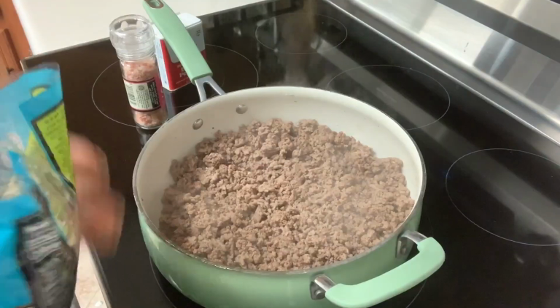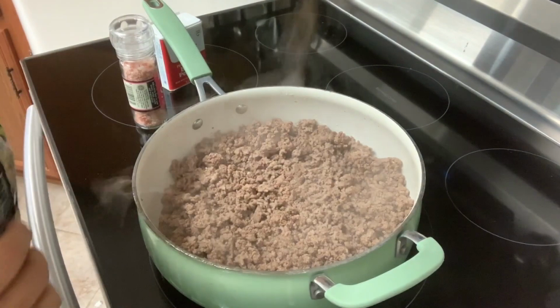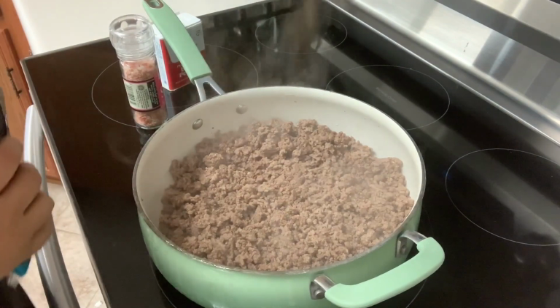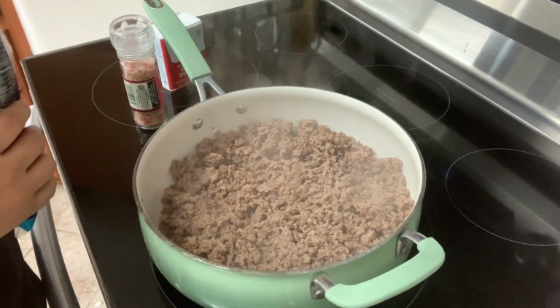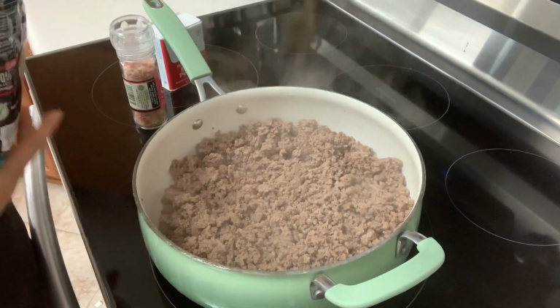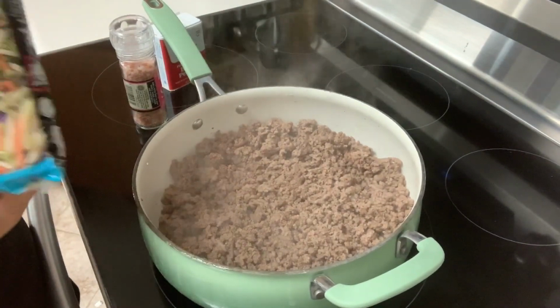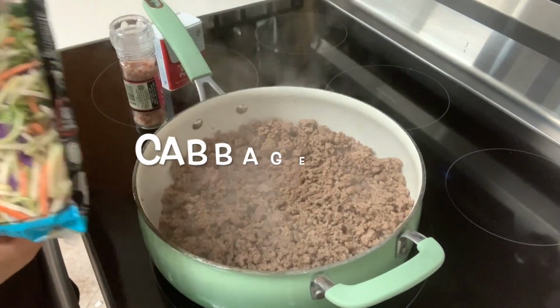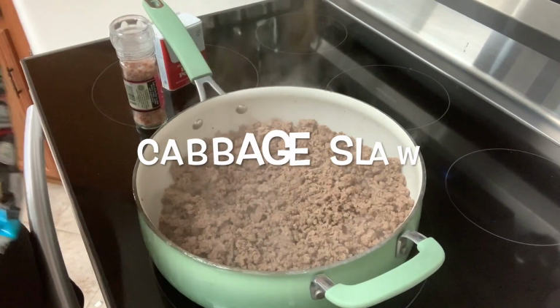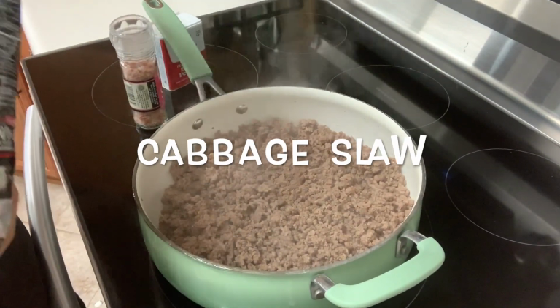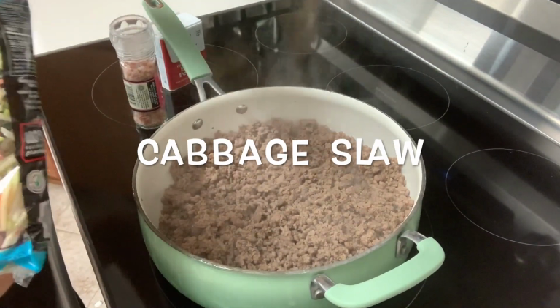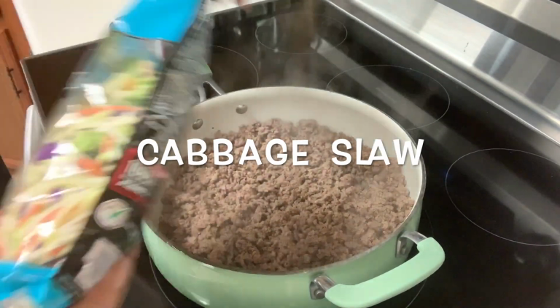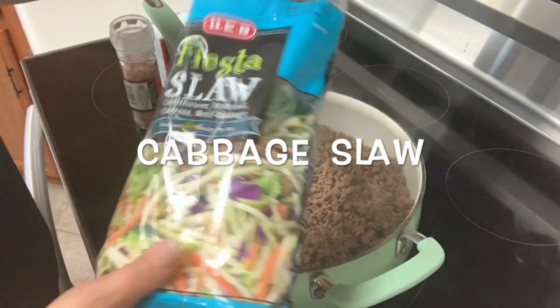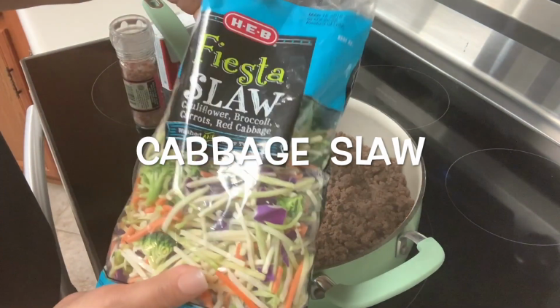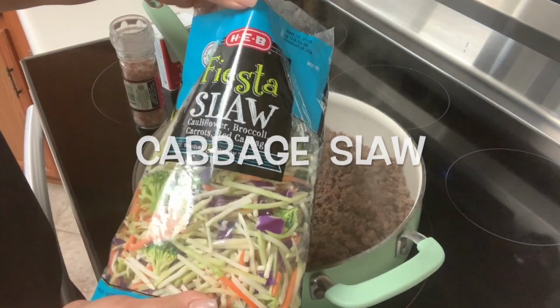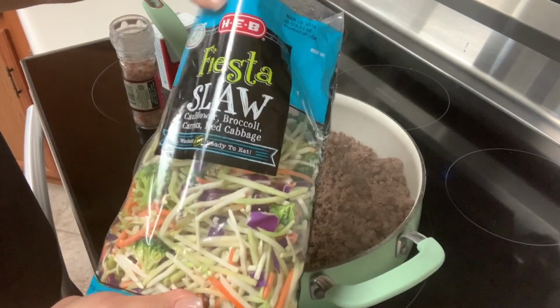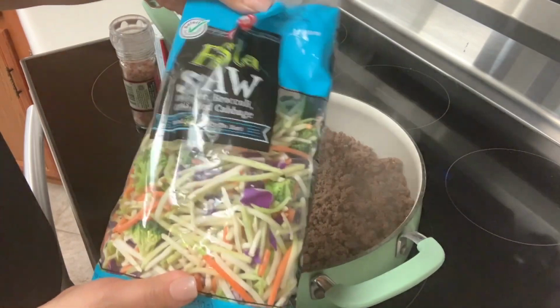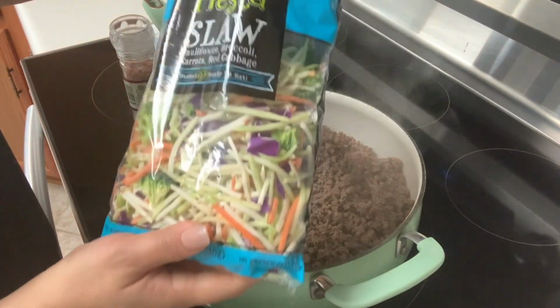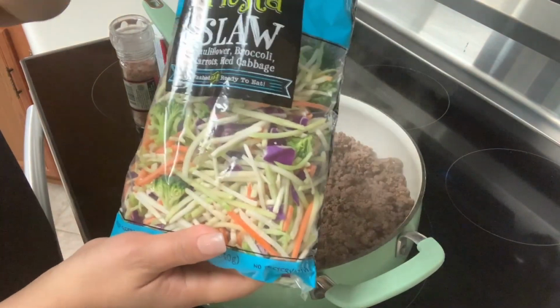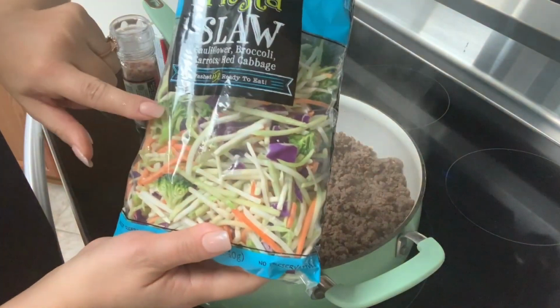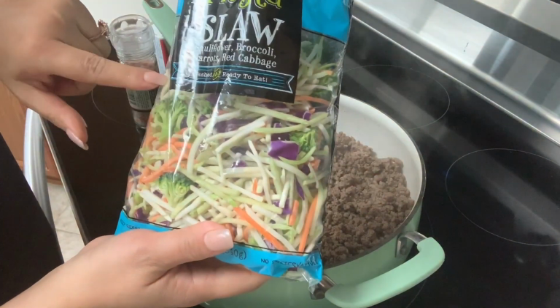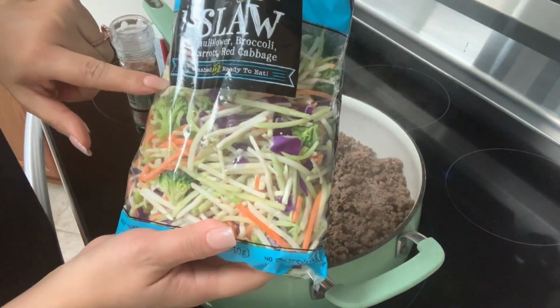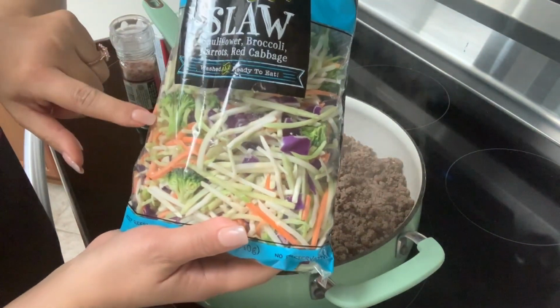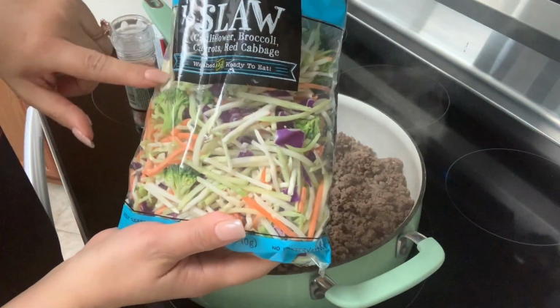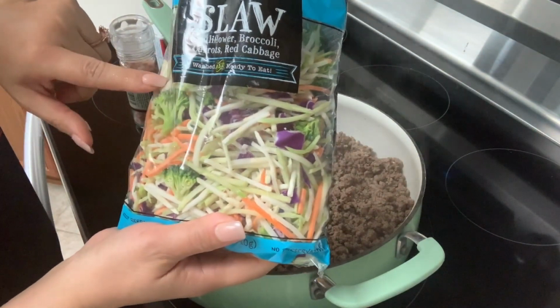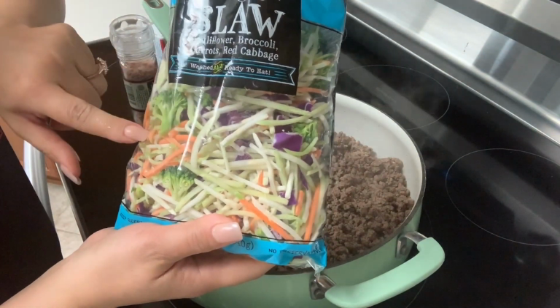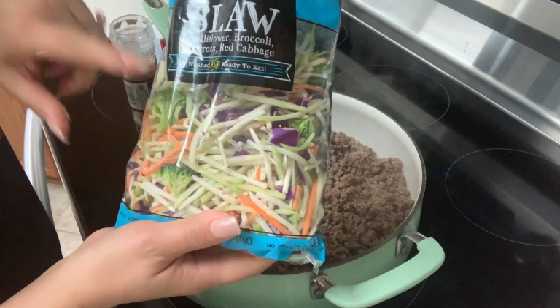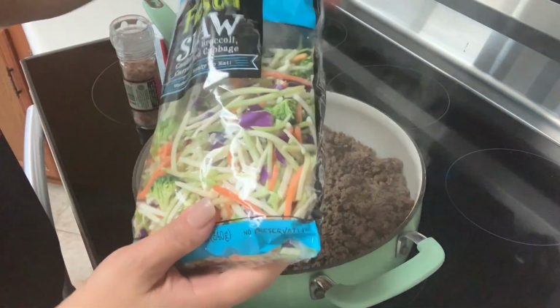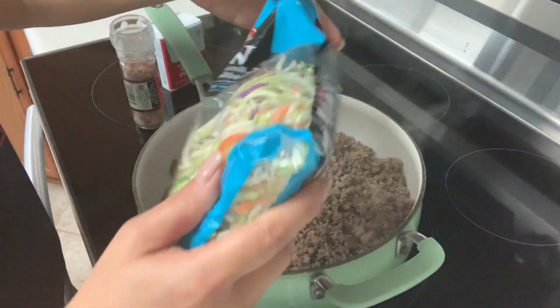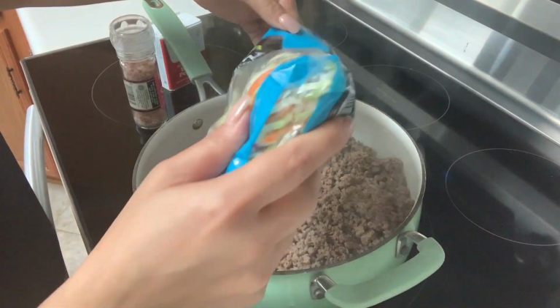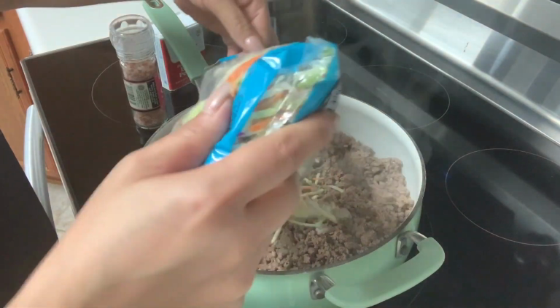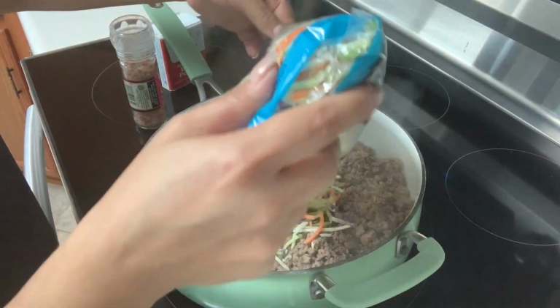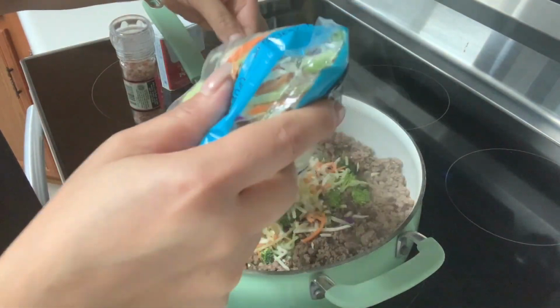Once your meat is brown, we're going to add our cabbage slaw. You can find these 12-ounce bags at the store. They come with cabbage, carrots, and broccoli already in them. If not, you can just chop up your veggies and pour whatever you like in there.